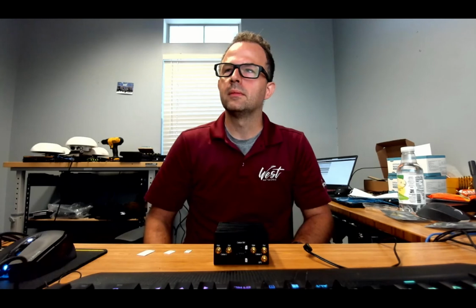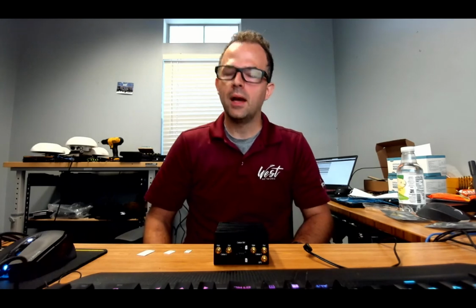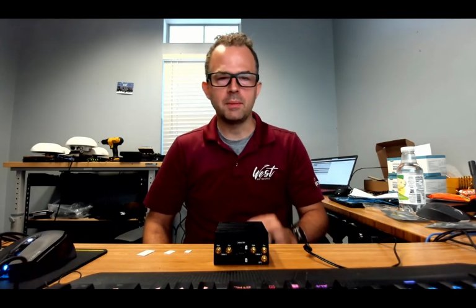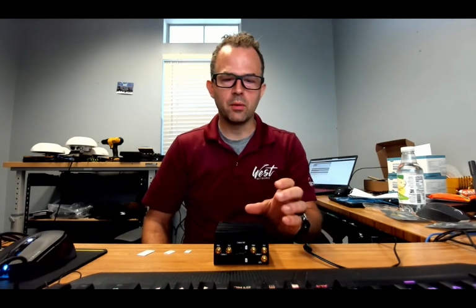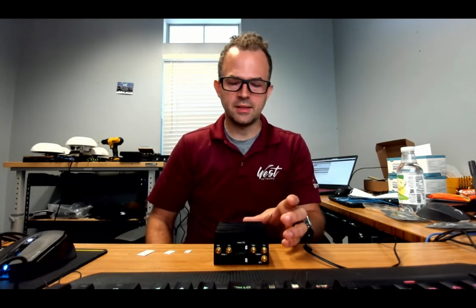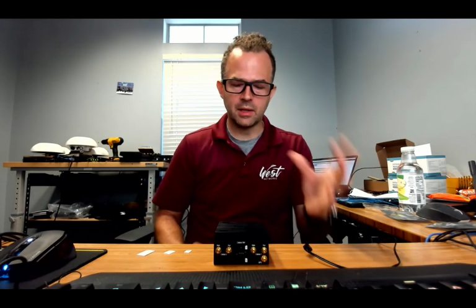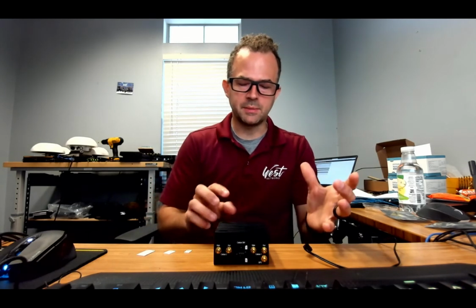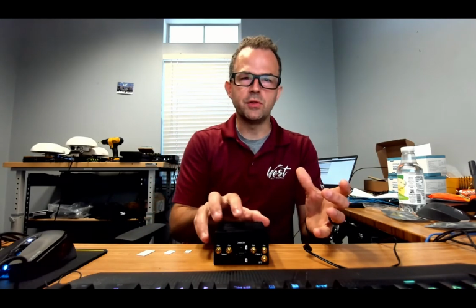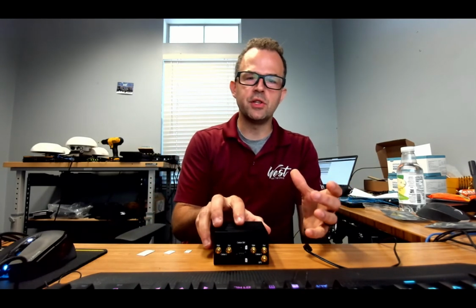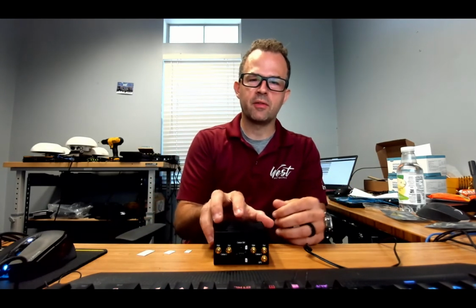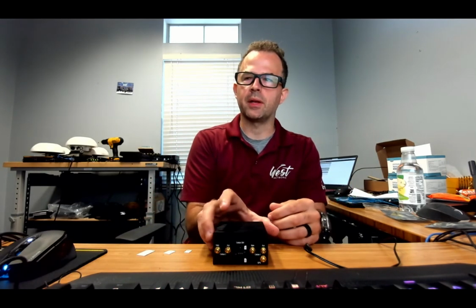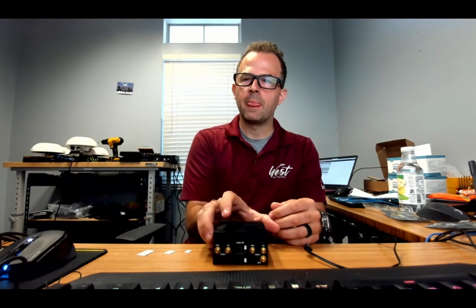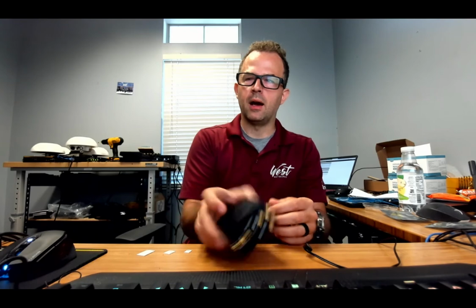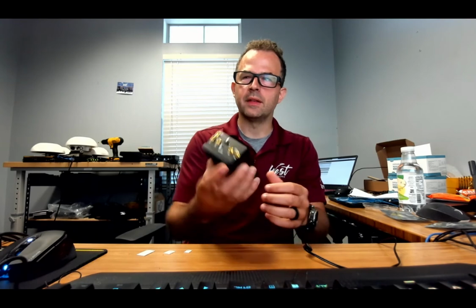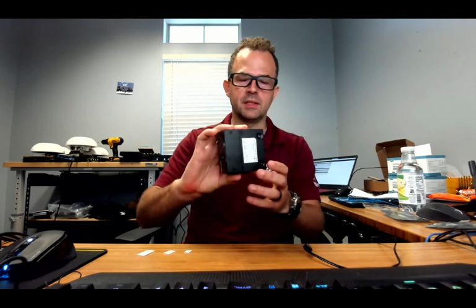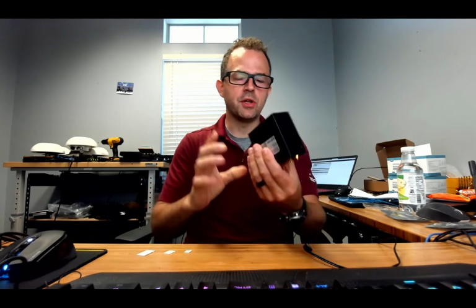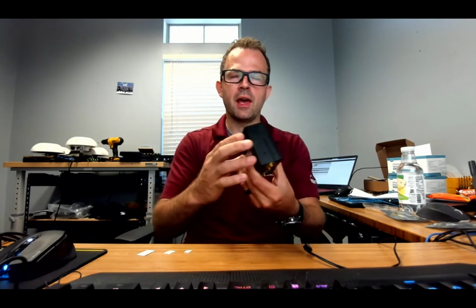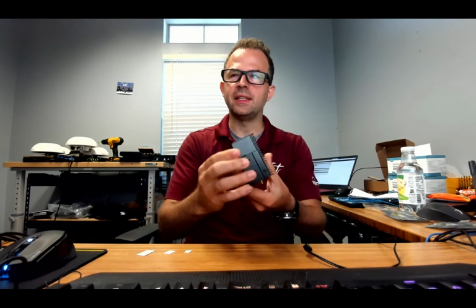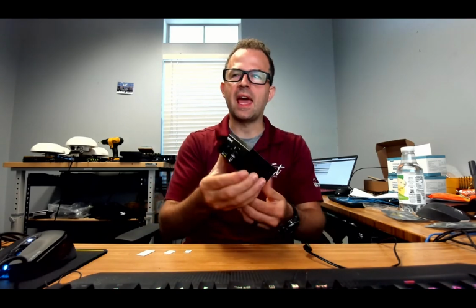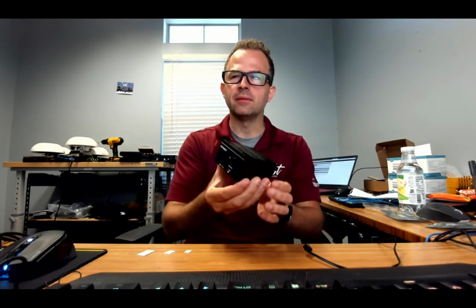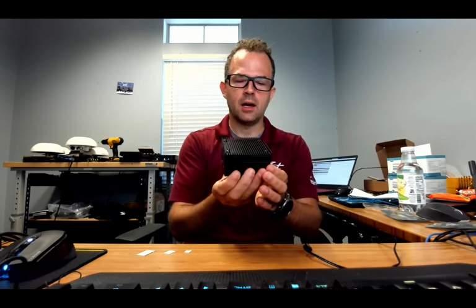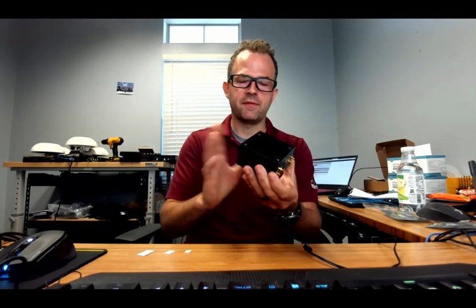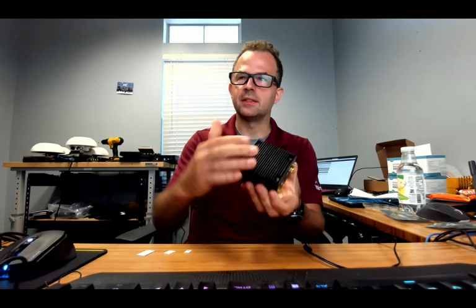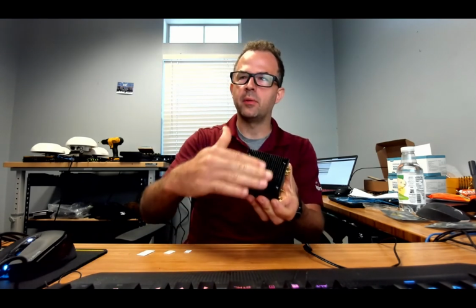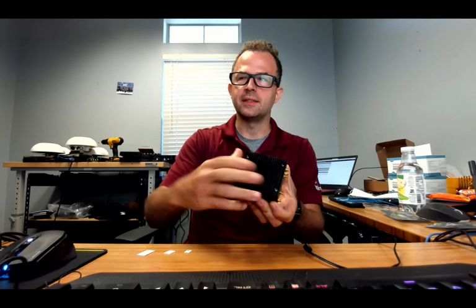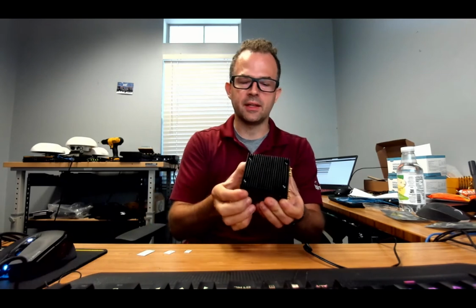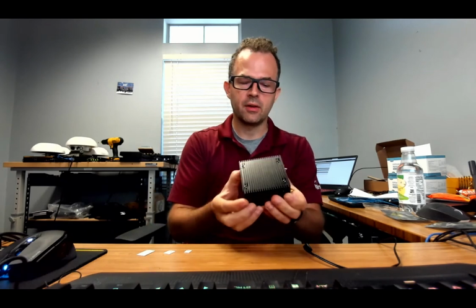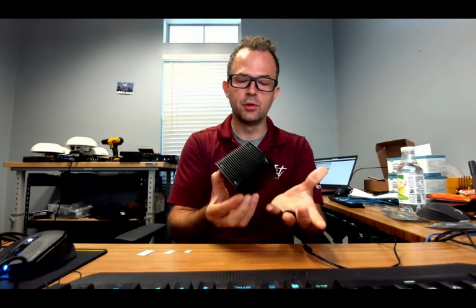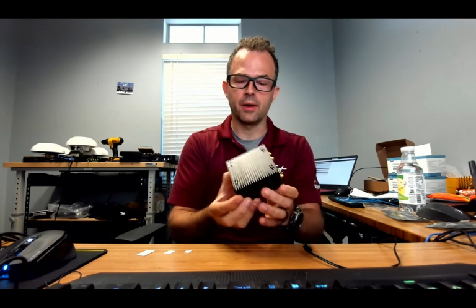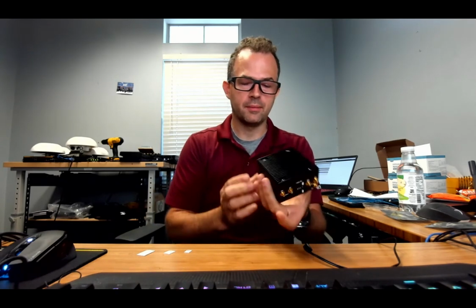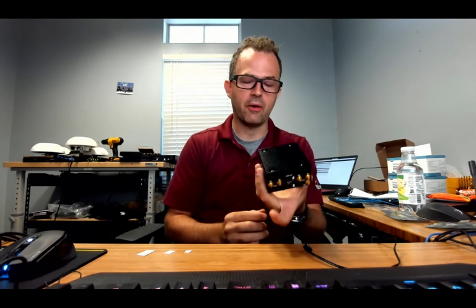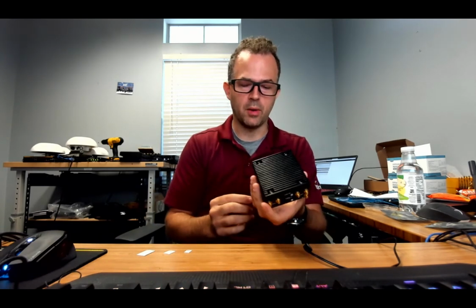Hello, my name is Peter West and today I'm going to talk about the Speedfusion Engine from Peplink. This is the Speedfusion Engine LTEA. It's a fanless design with a nice heatsink here, and it's super powerful as well.